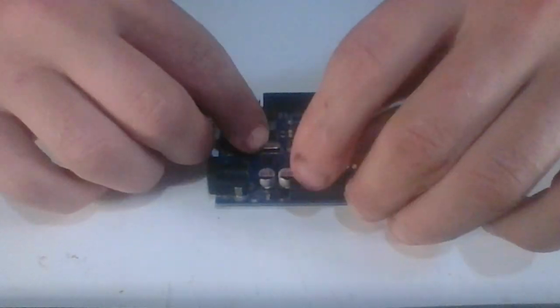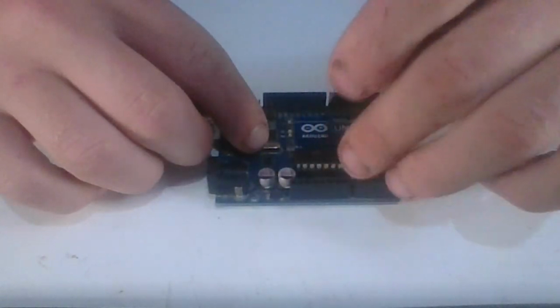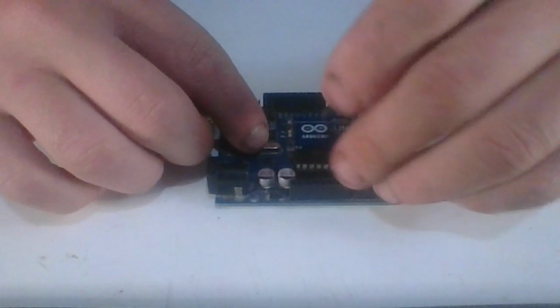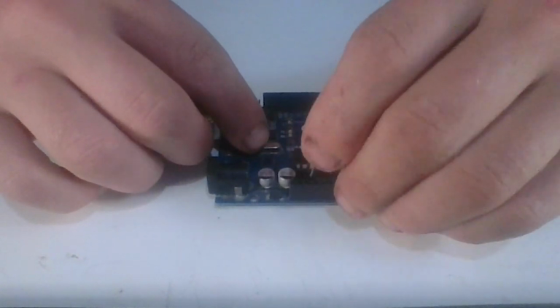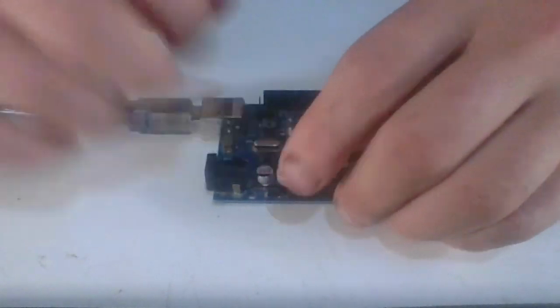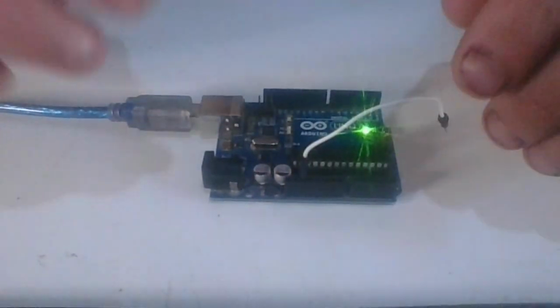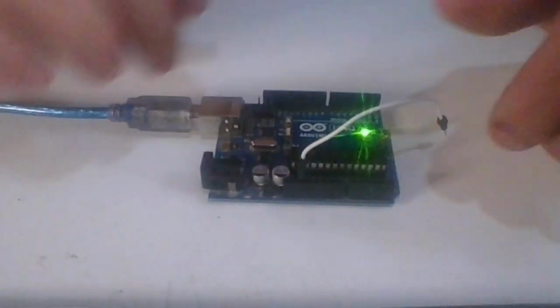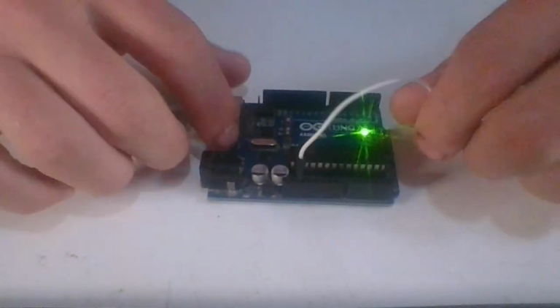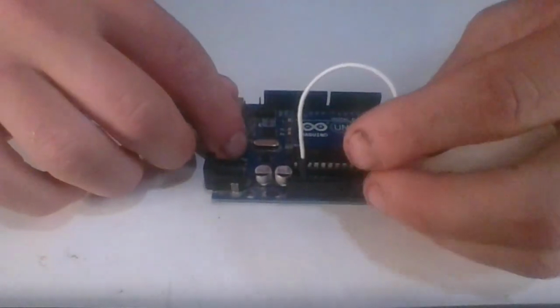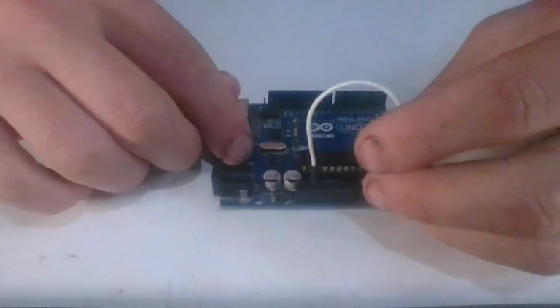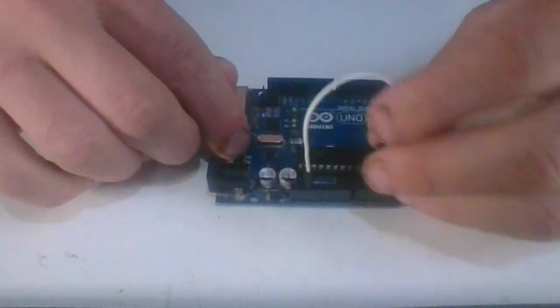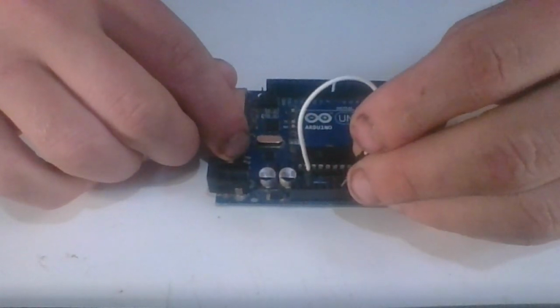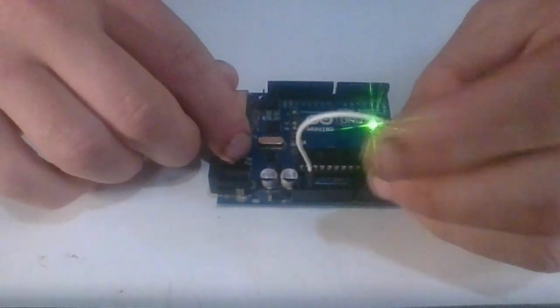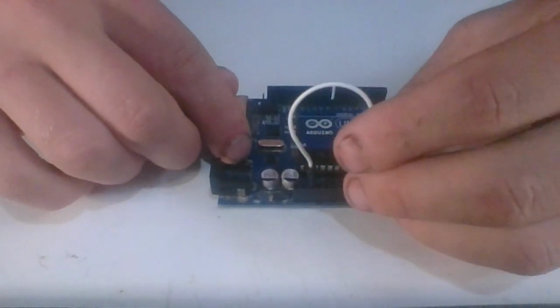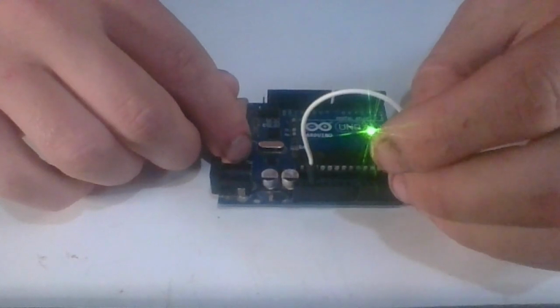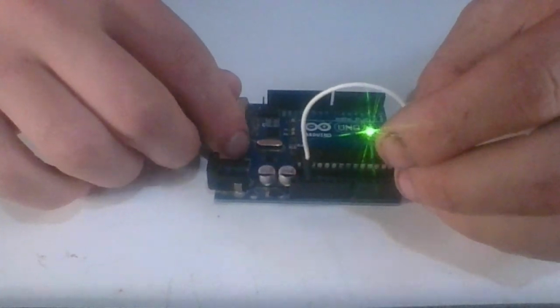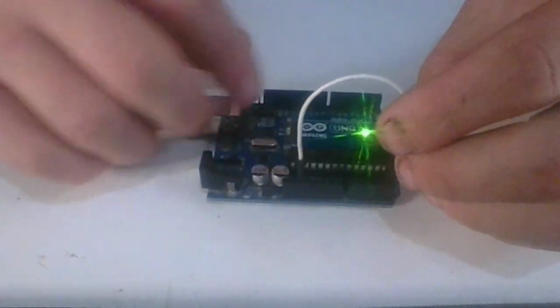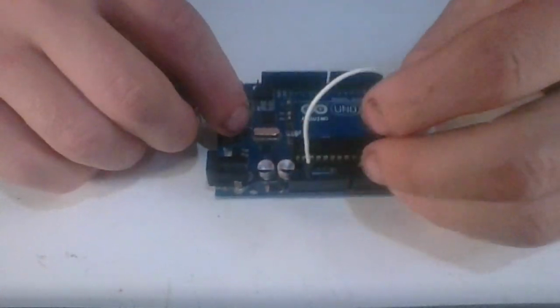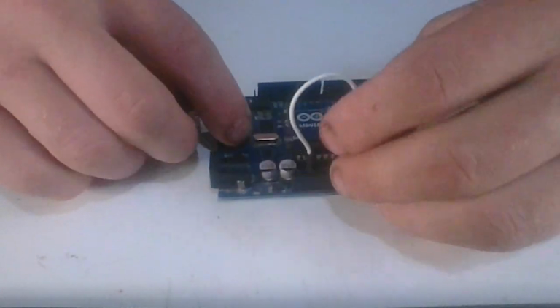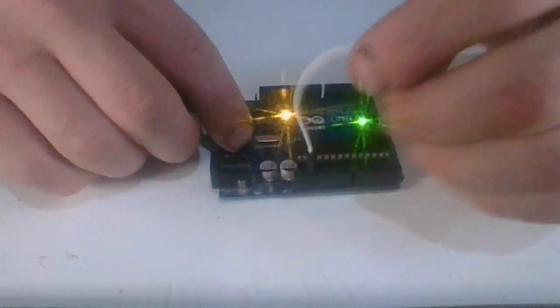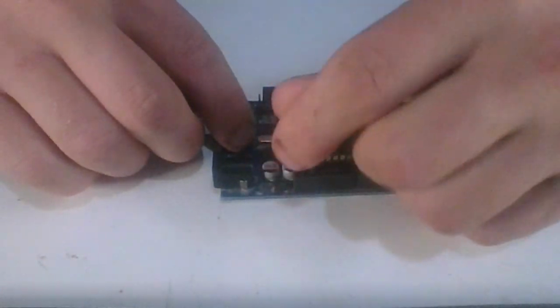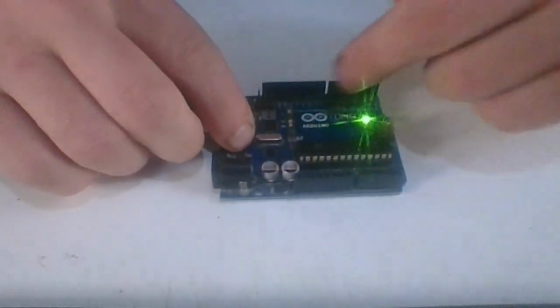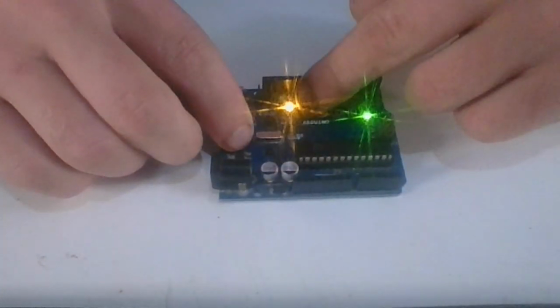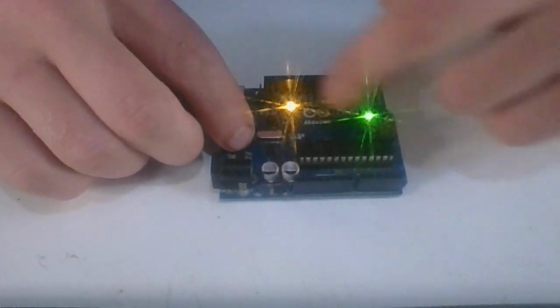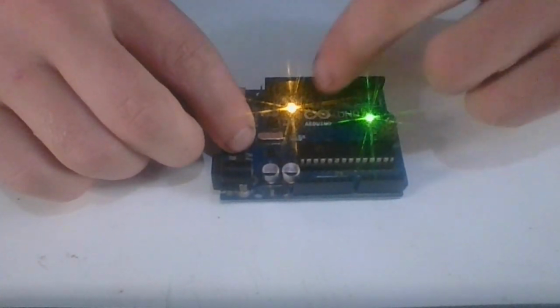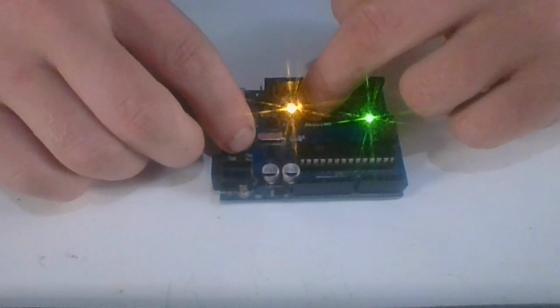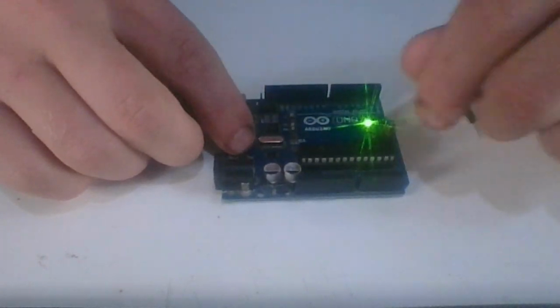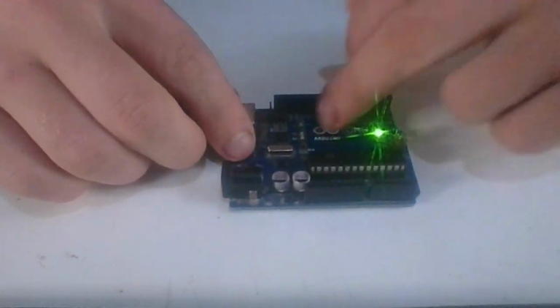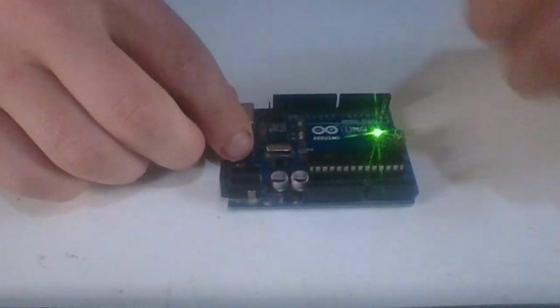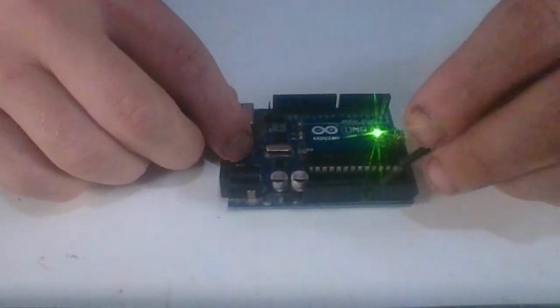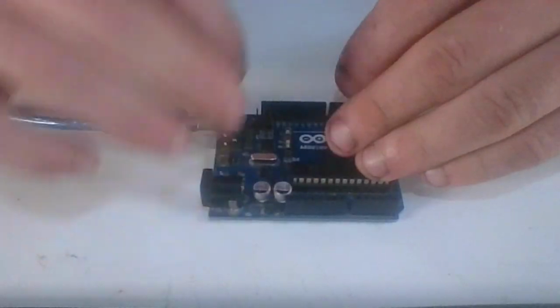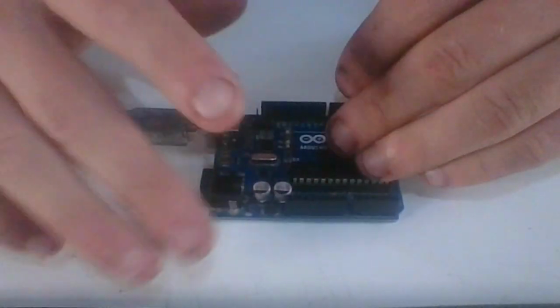By just turning the reset pin low or turning it to GND, you can reset the Arduino. Basically, all we're going to do is connect this wire to the GND pin — and there you go, the Arduino reset again because the LED turned on again.